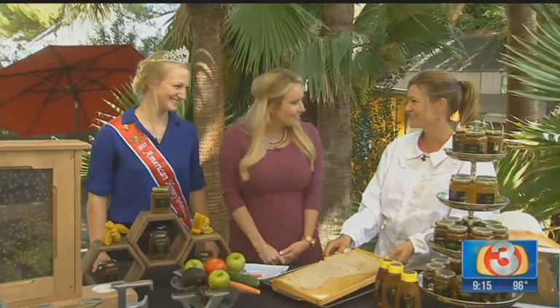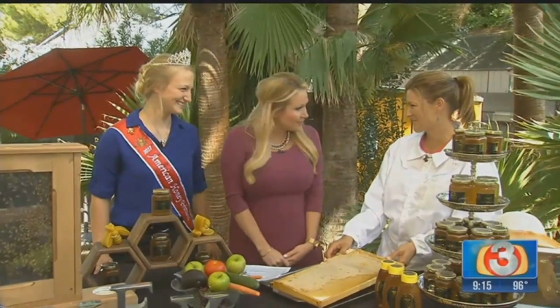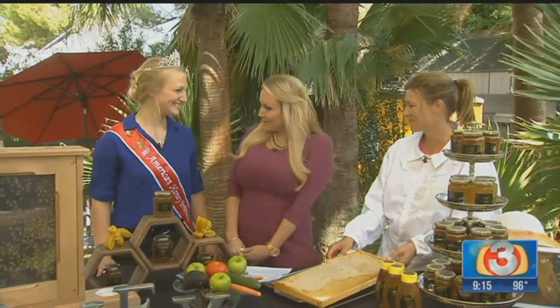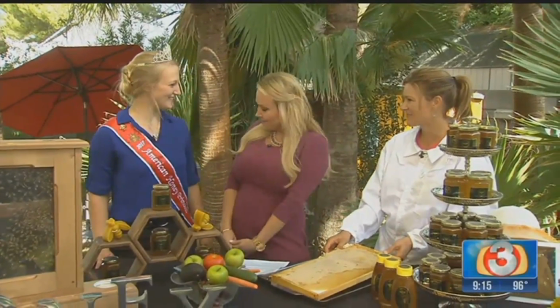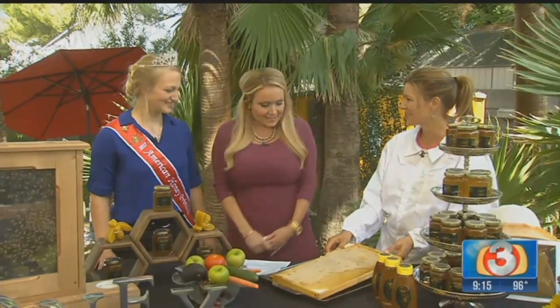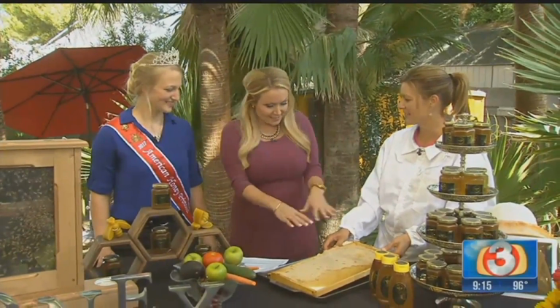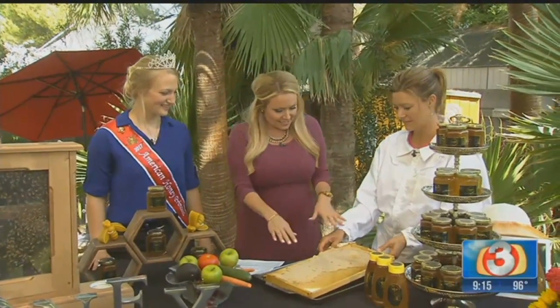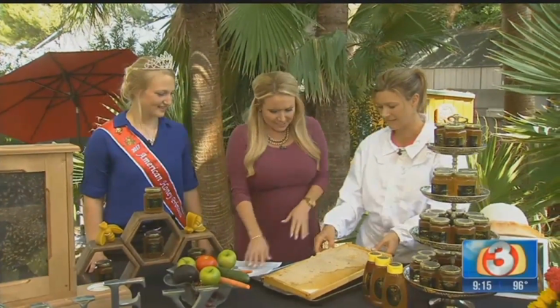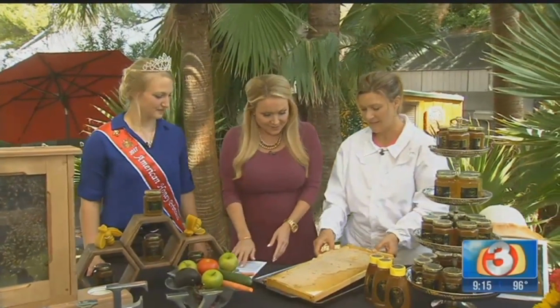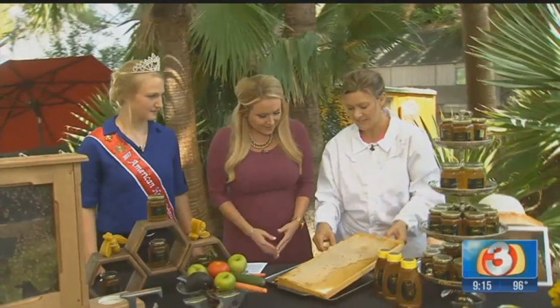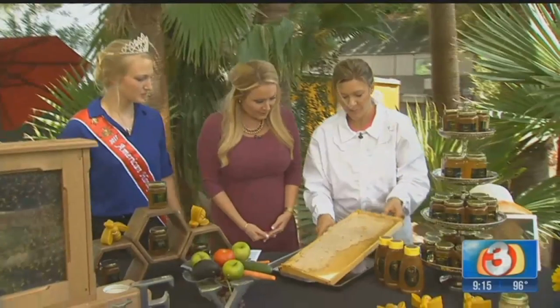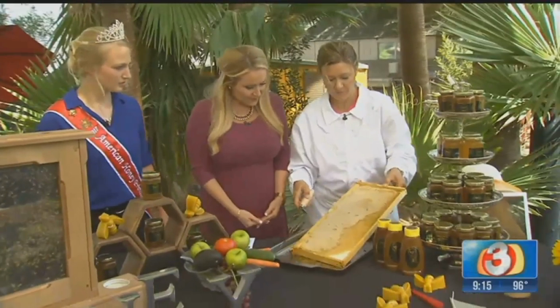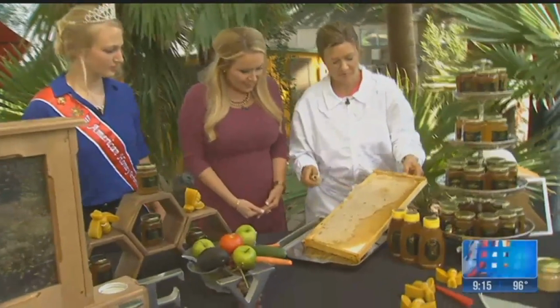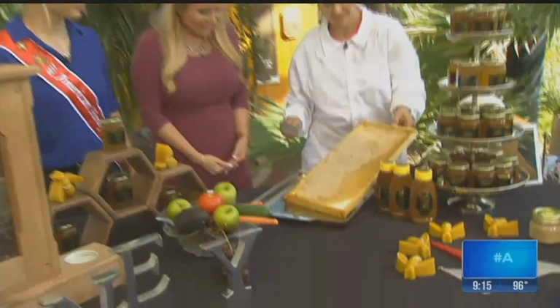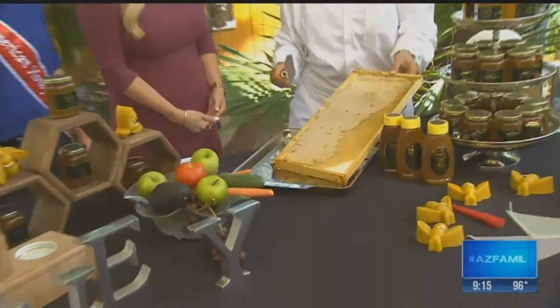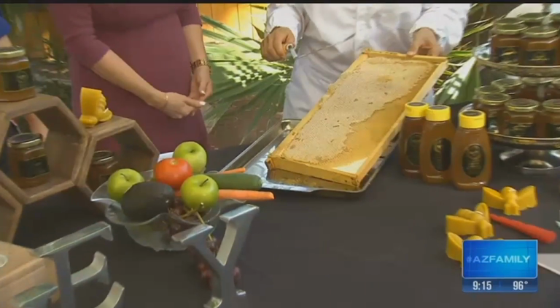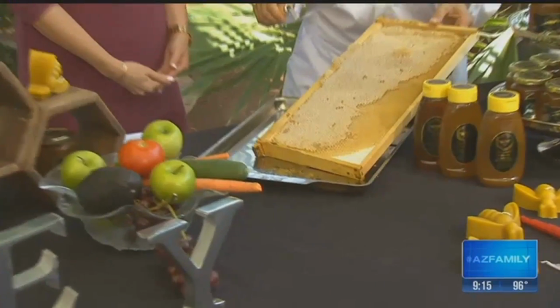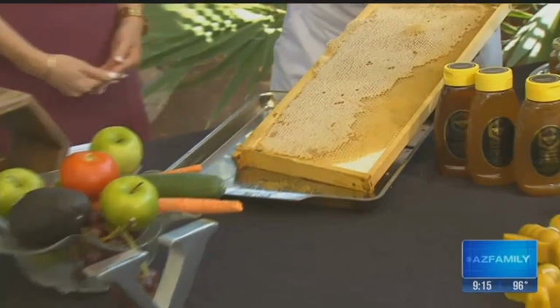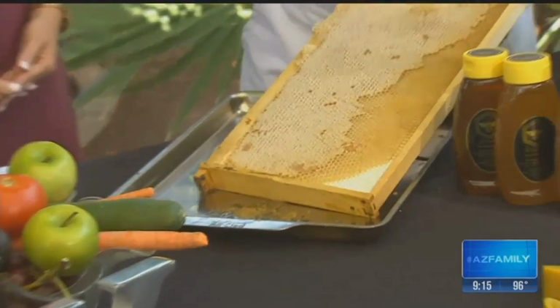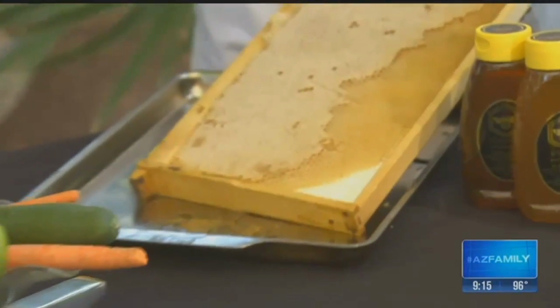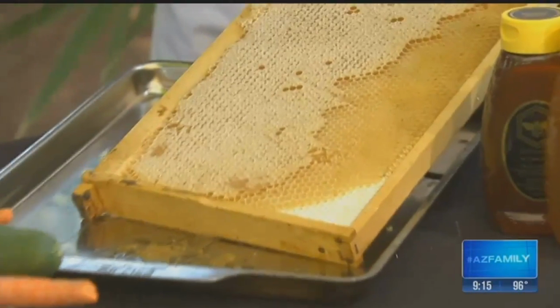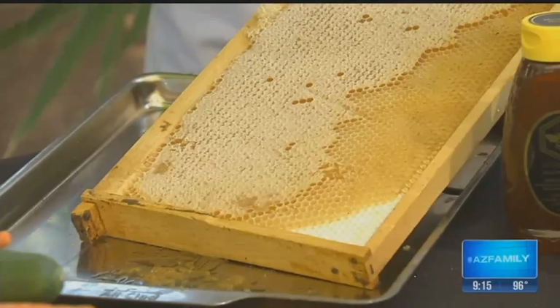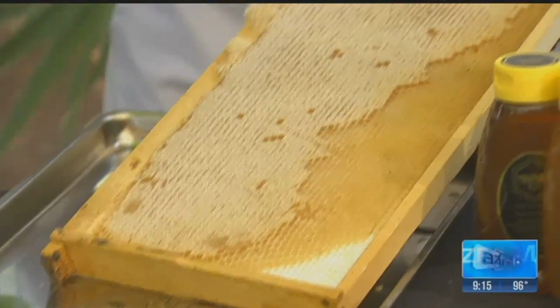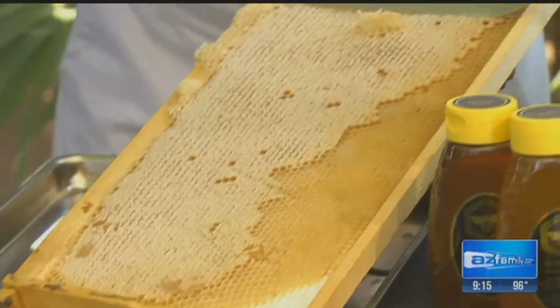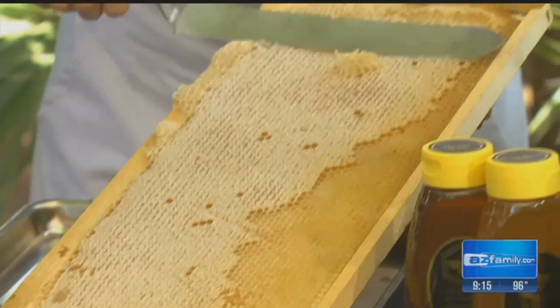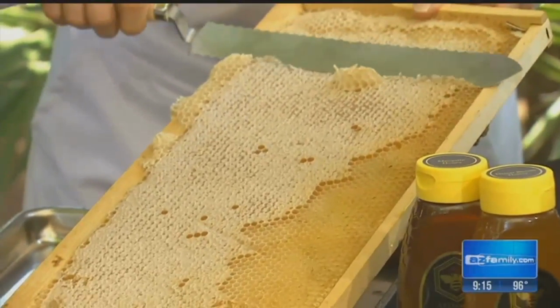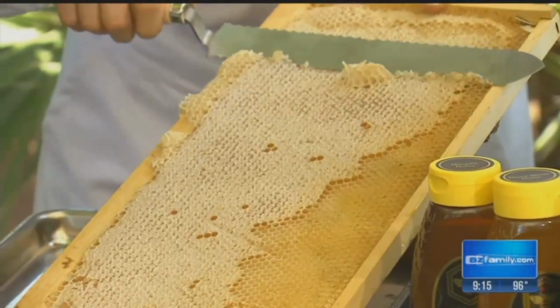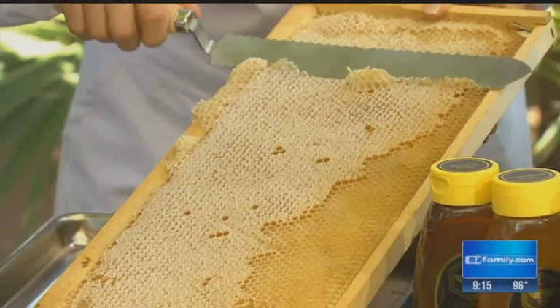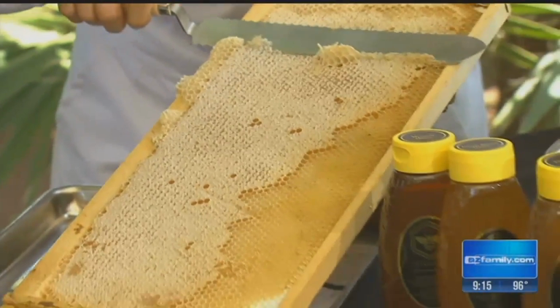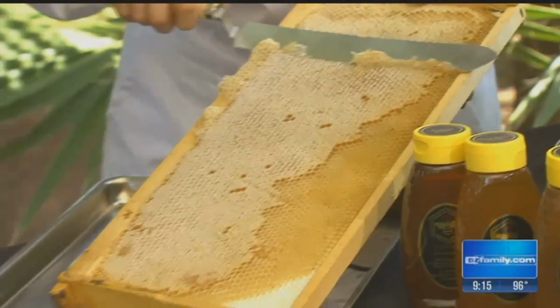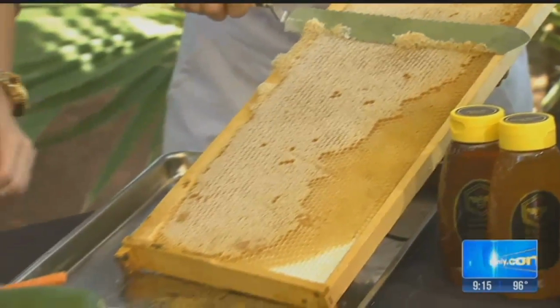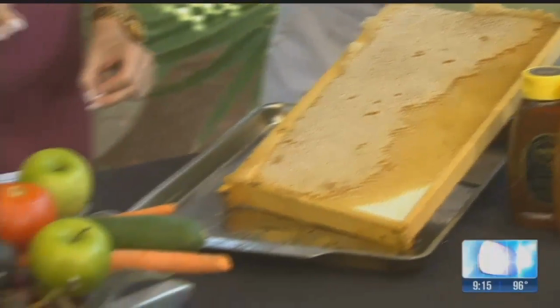Thank you ladies for being with me. What is this right here? This is honeycomb, straight from the hive. What we do when we harvest our honey is we'll take this frame out of our beehive. So this would be coming right out of here — right here is where the honey would be coming from.